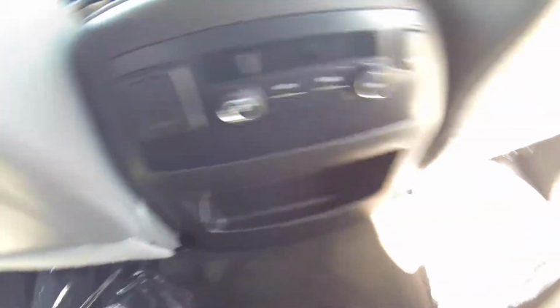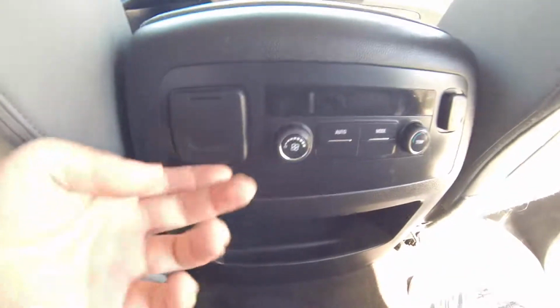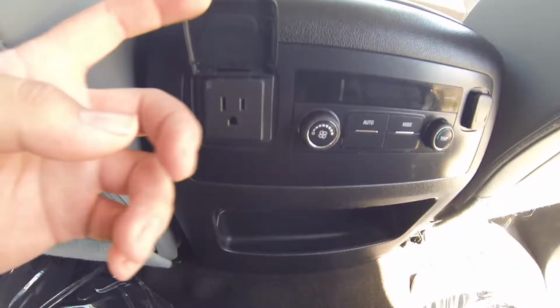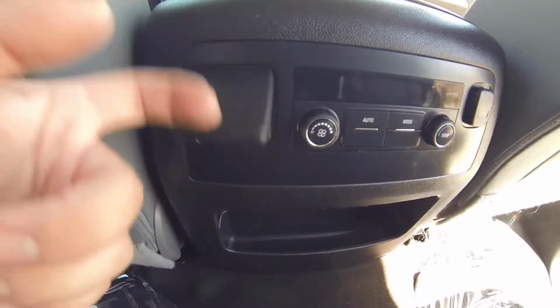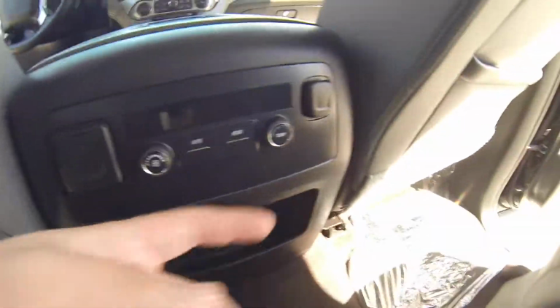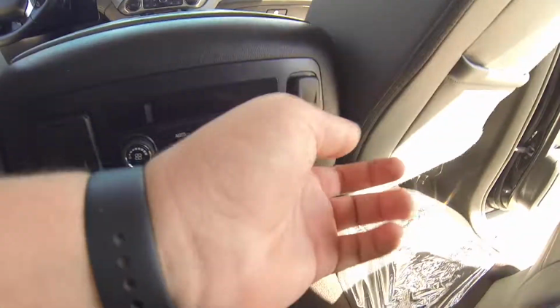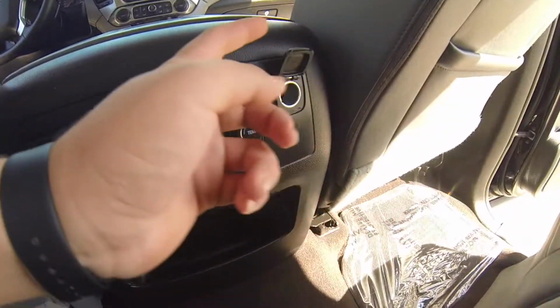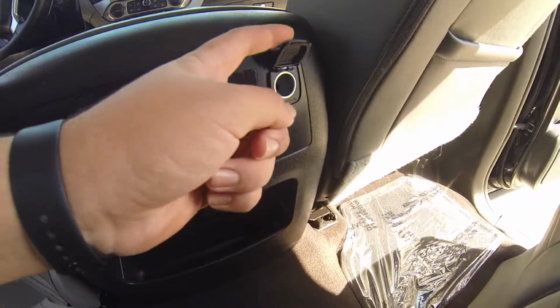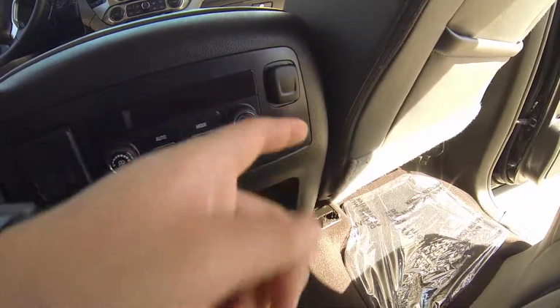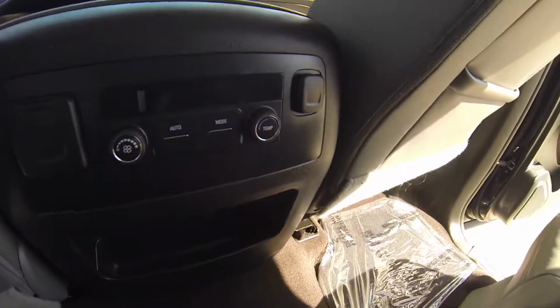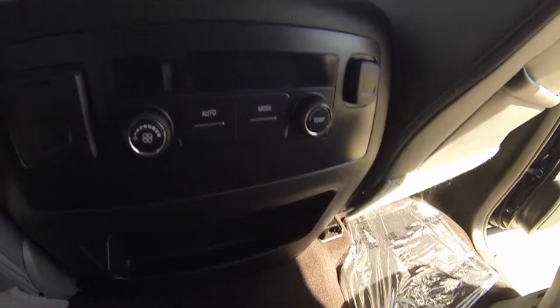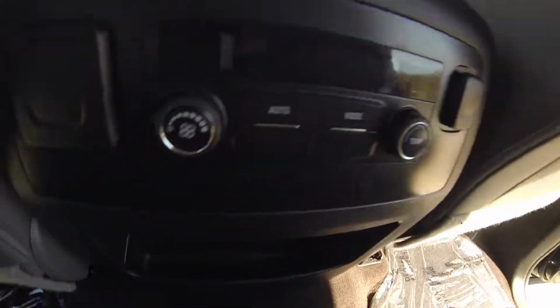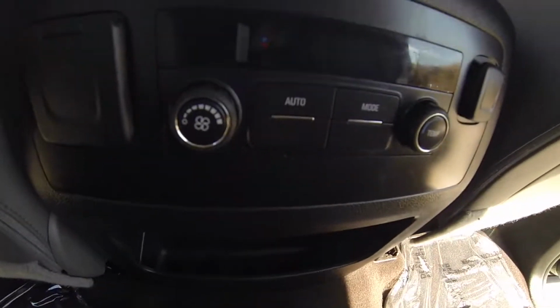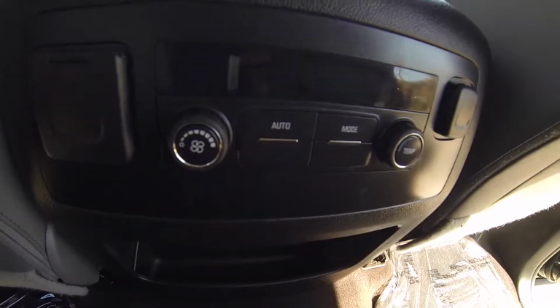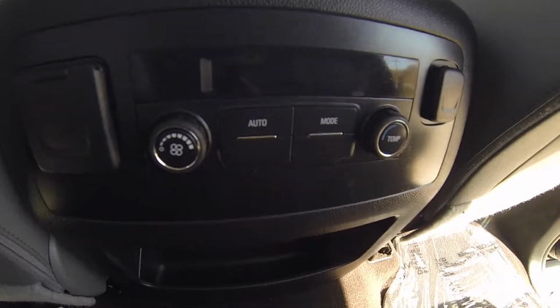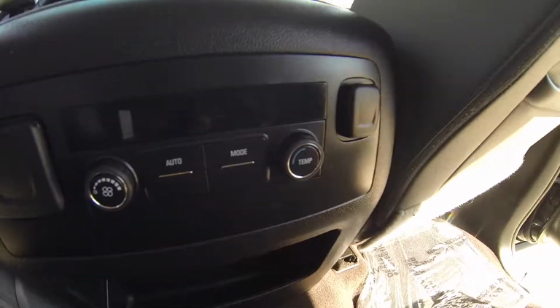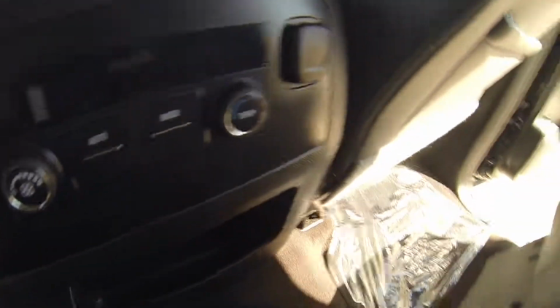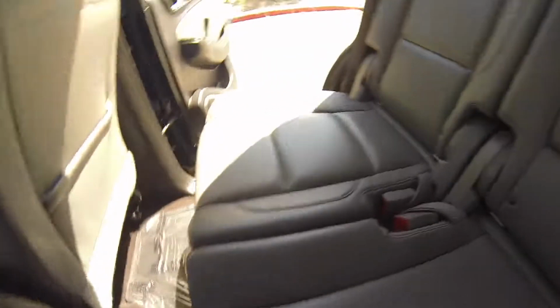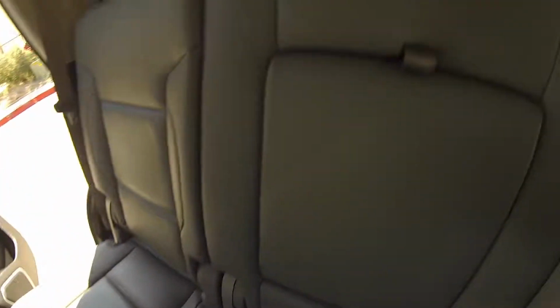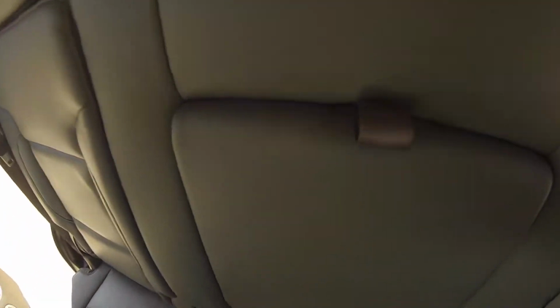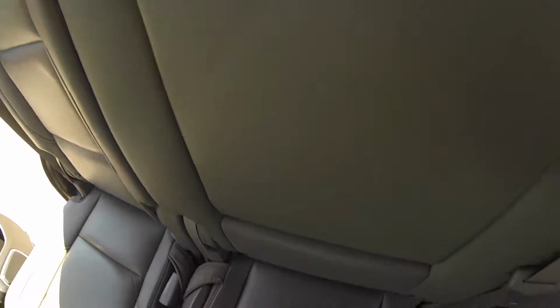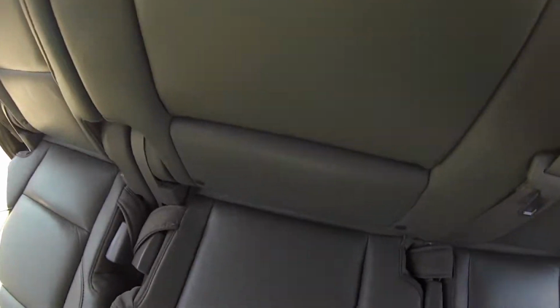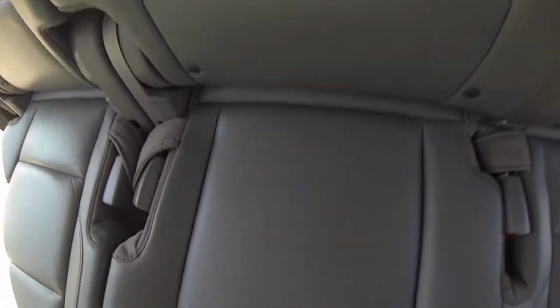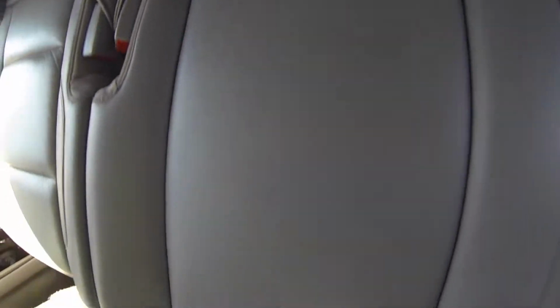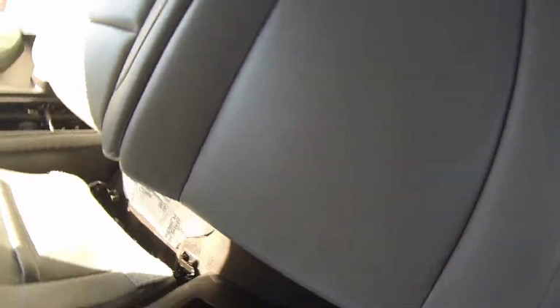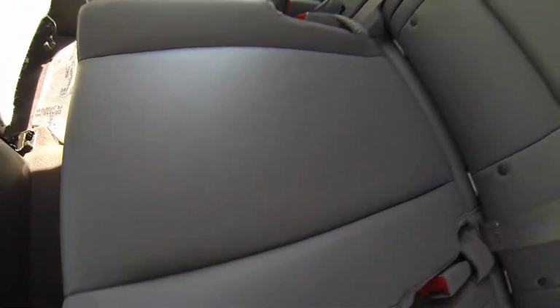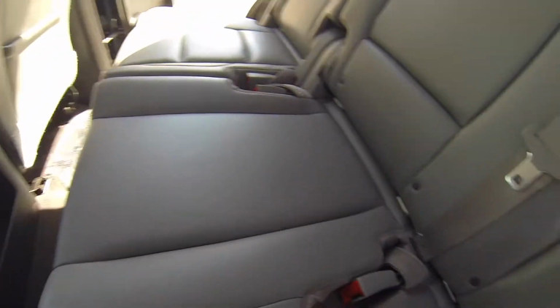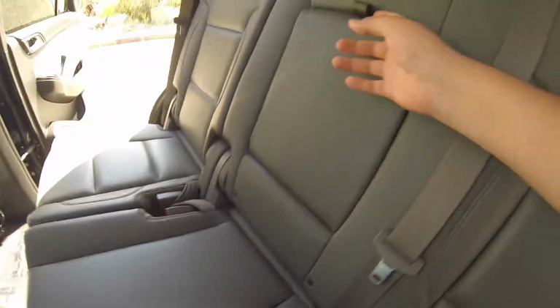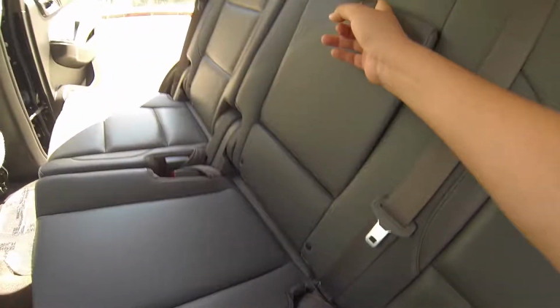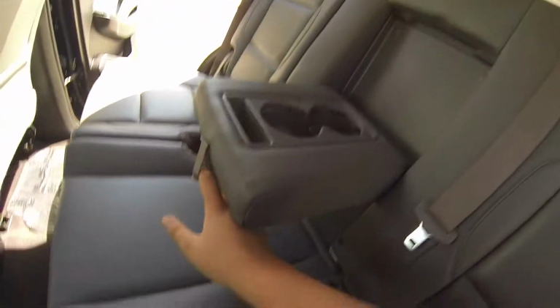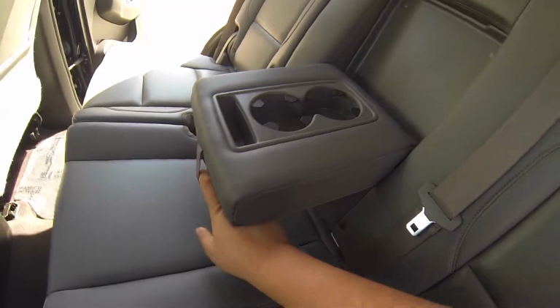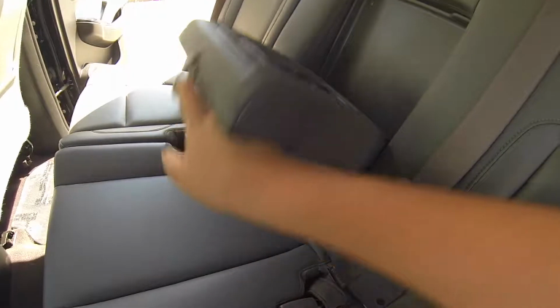Here you have a 115 volt outlet and then a 12 volt outlet, as well as your rear view. Here are your AC controls and cup holders.